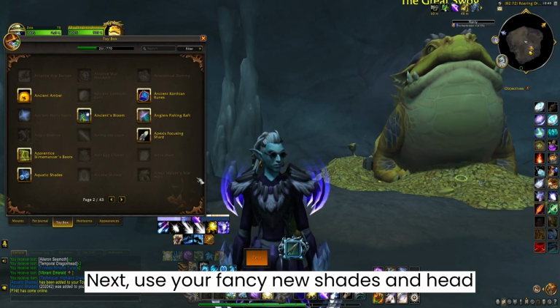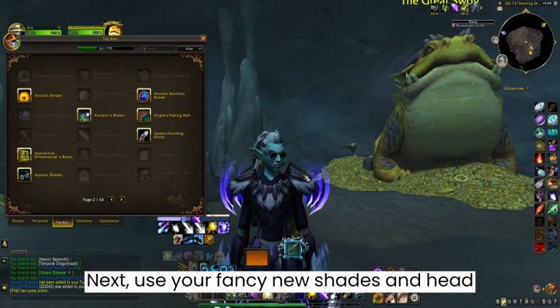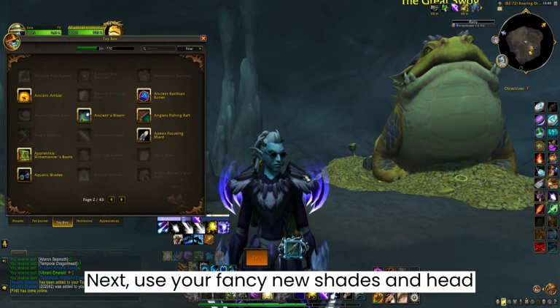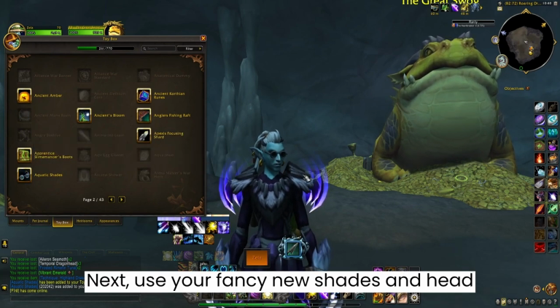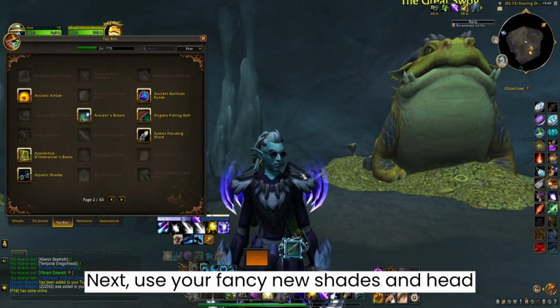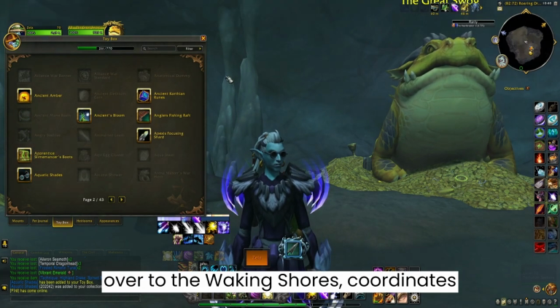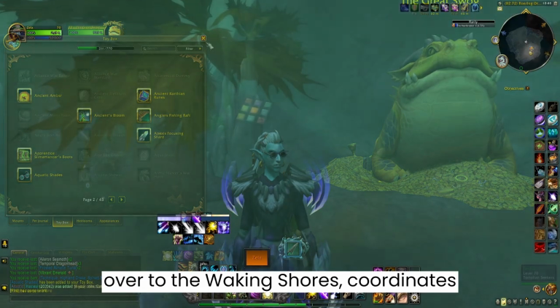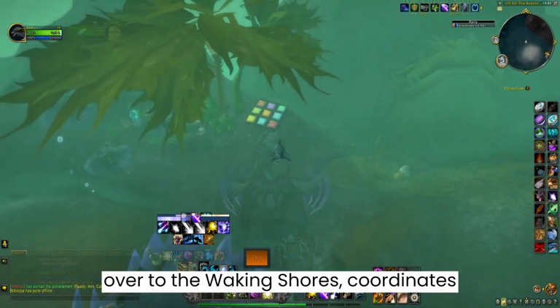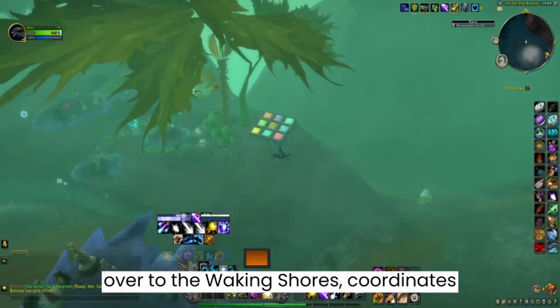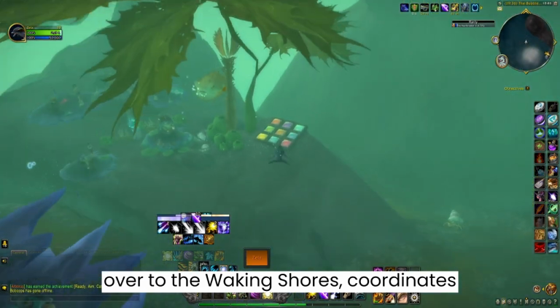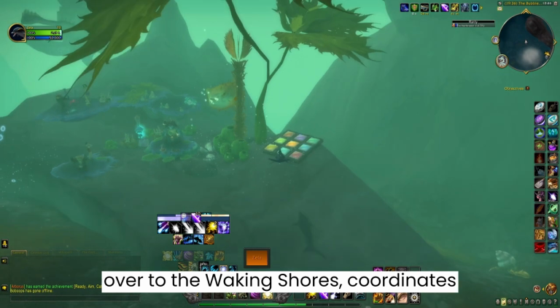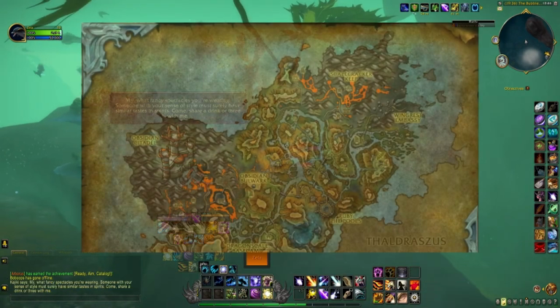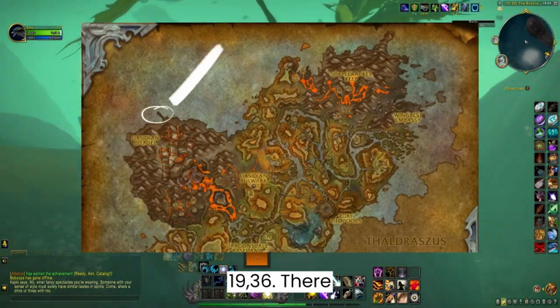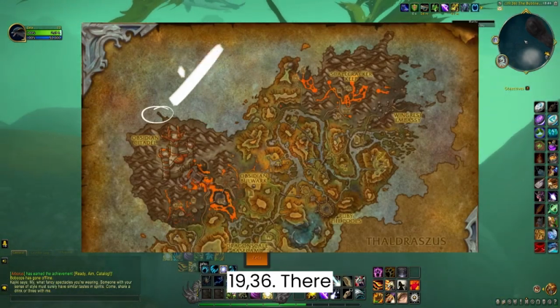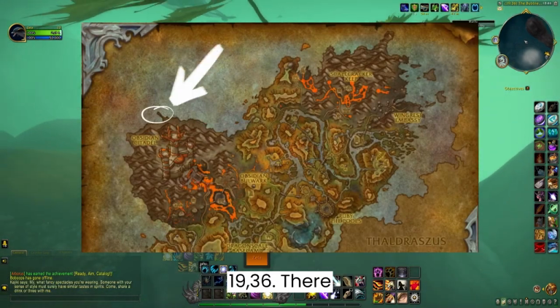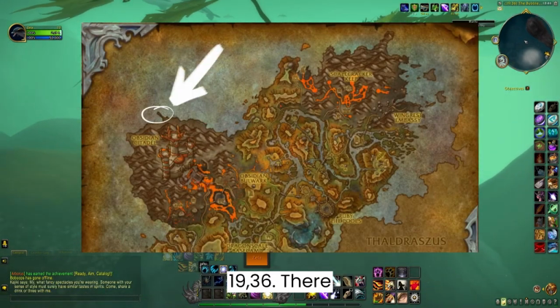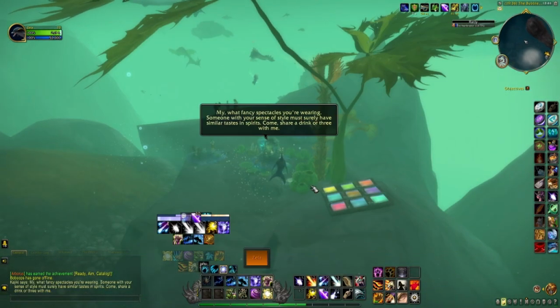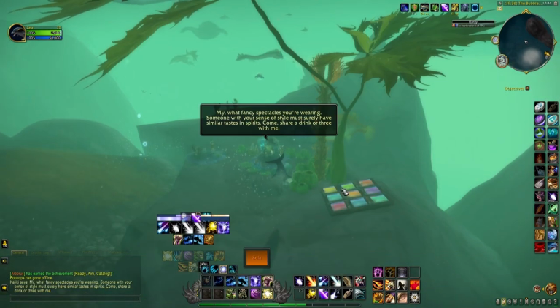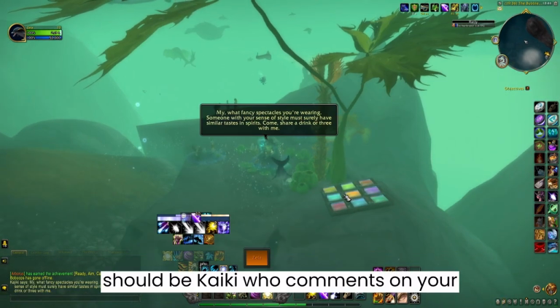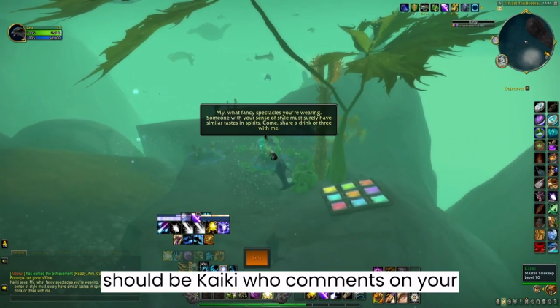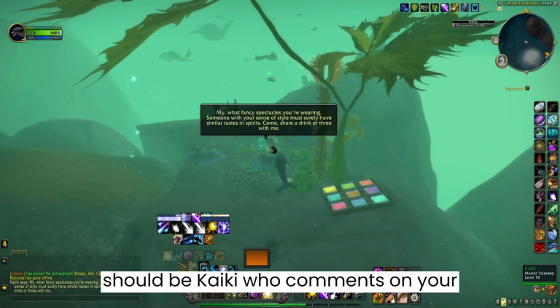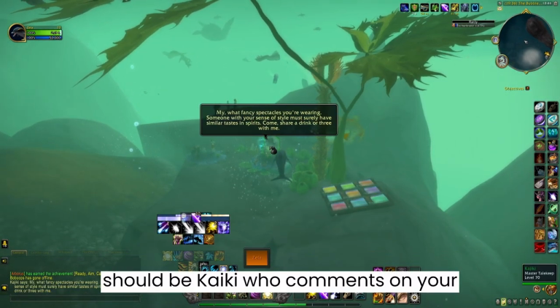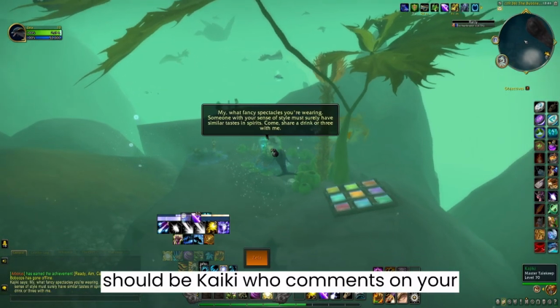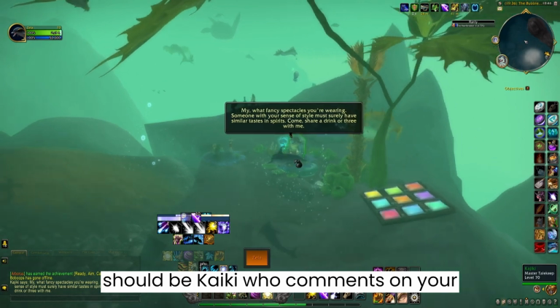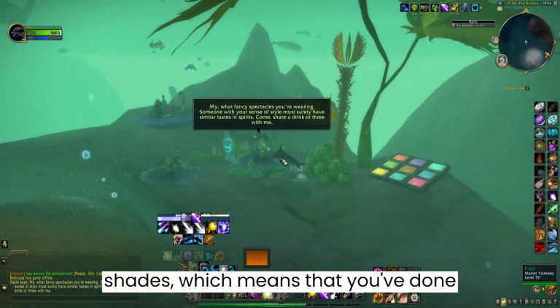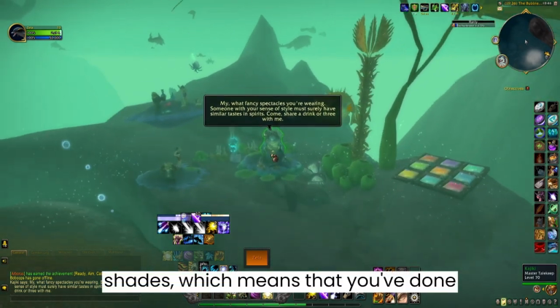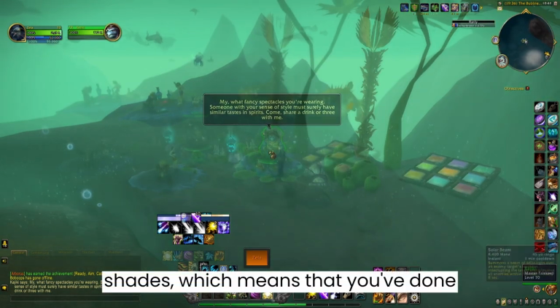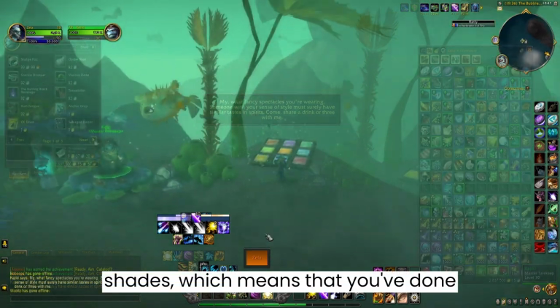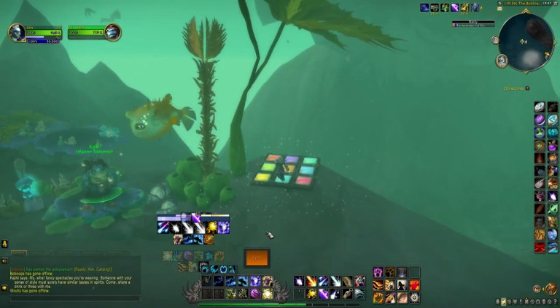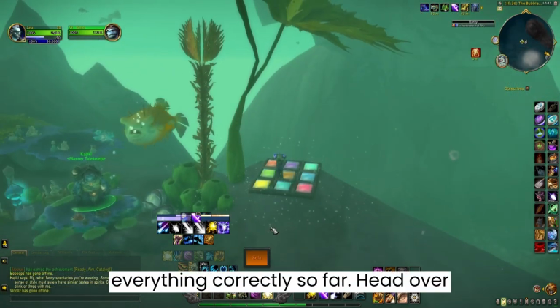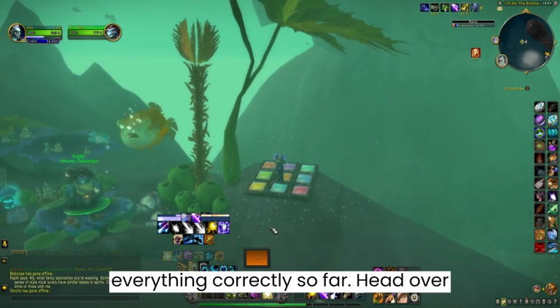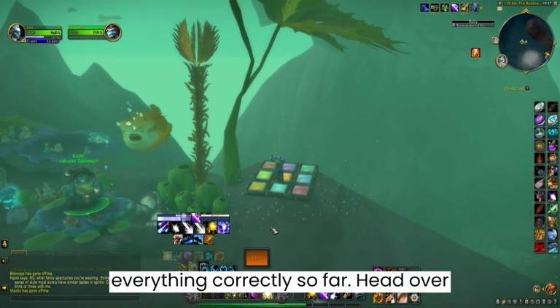Use your fancy new shades and head over to the Waking Shores, coordinates 1936. There should be Kaiki who comments on your shades, which means that you've done everything correctly so far.